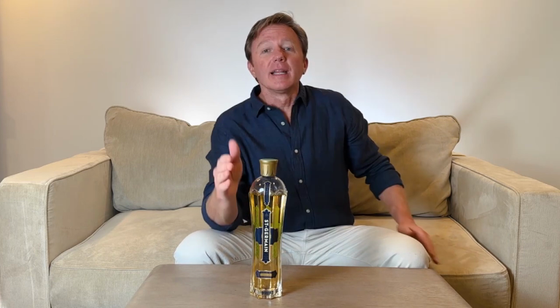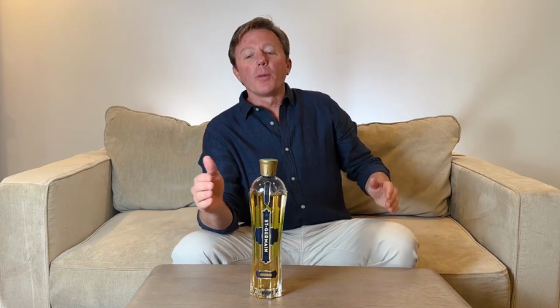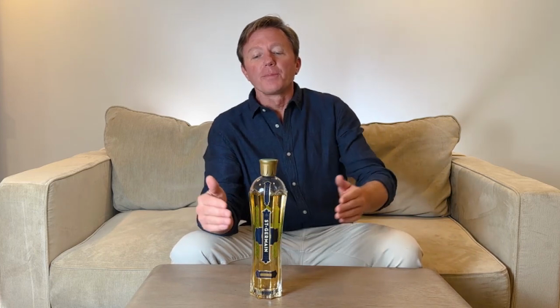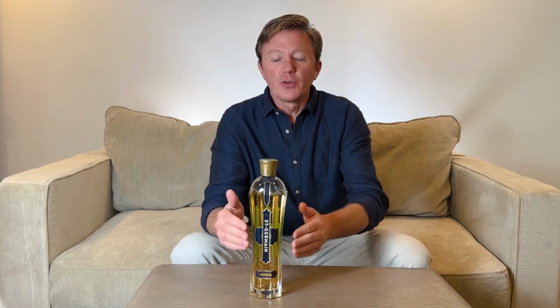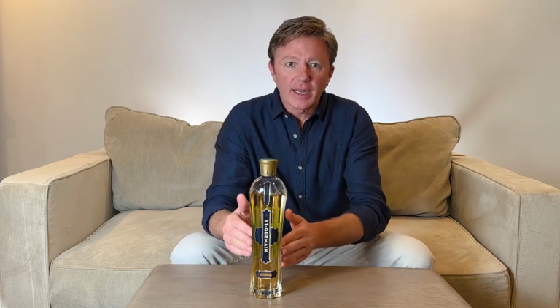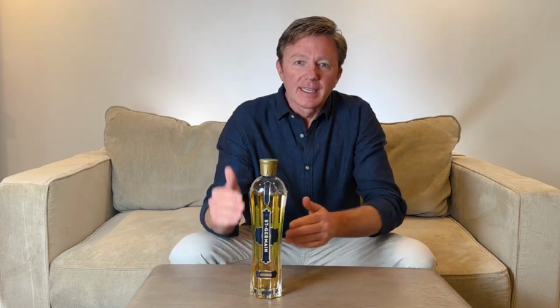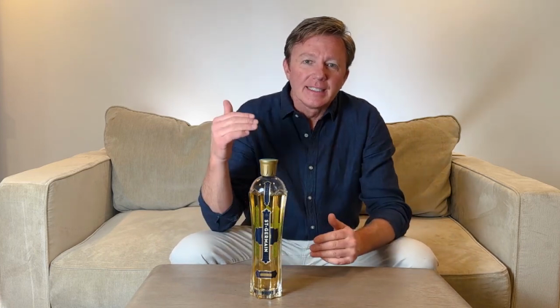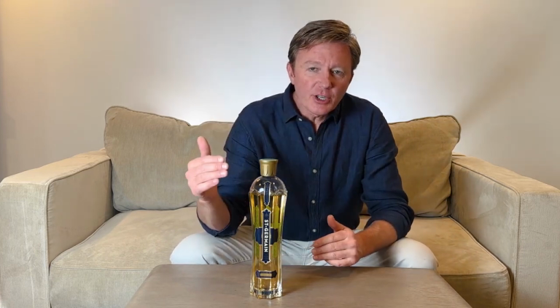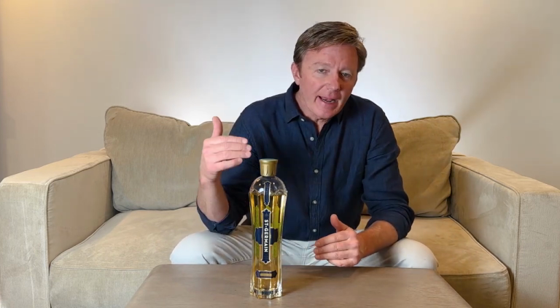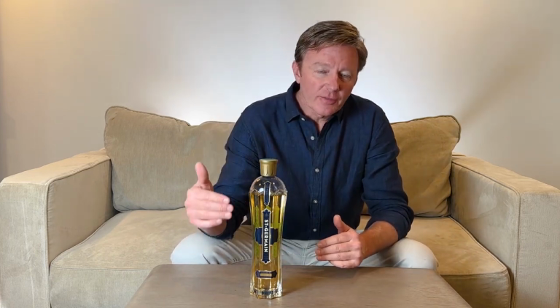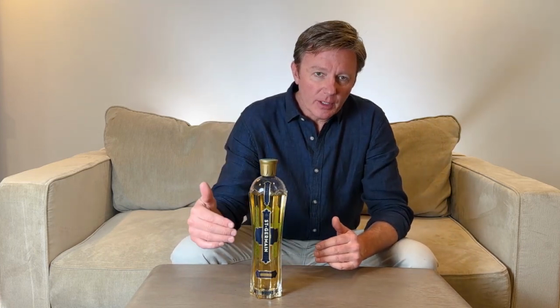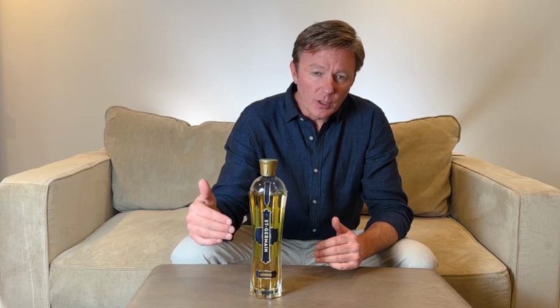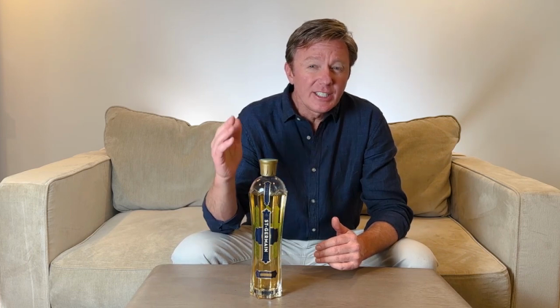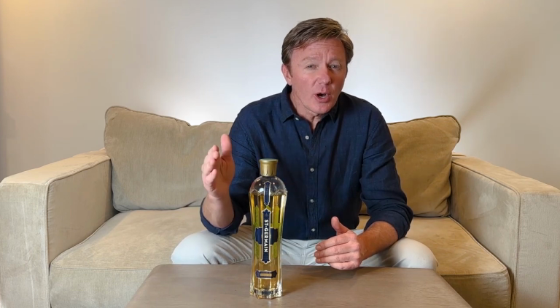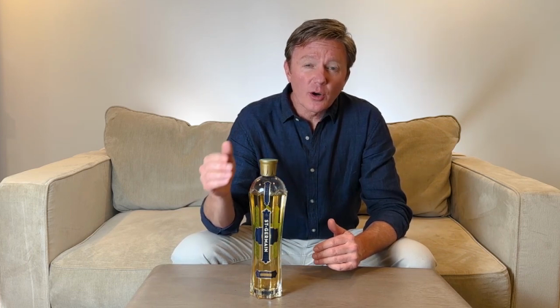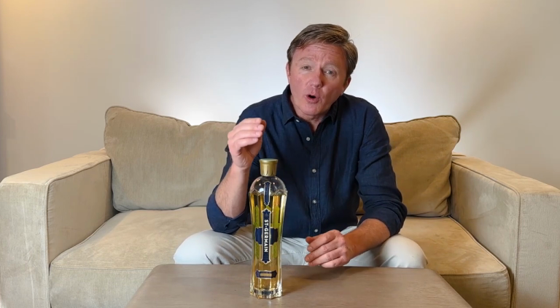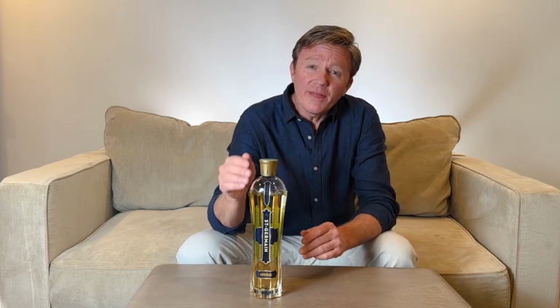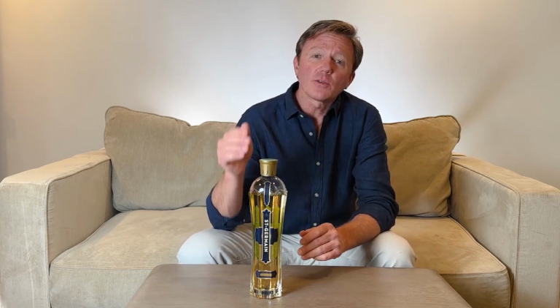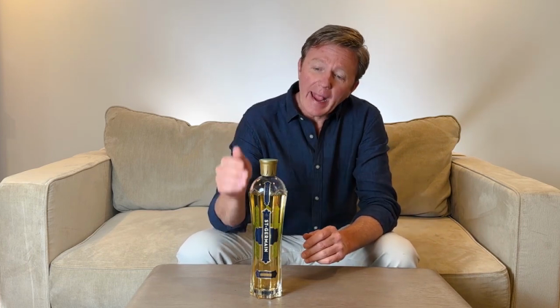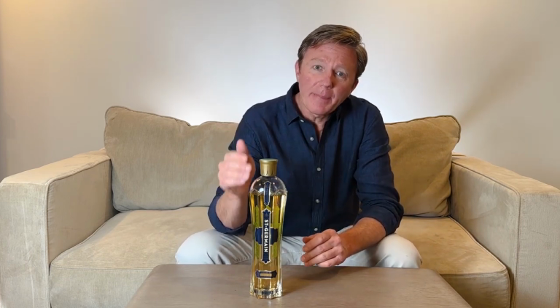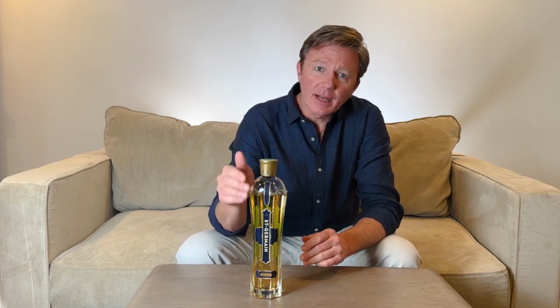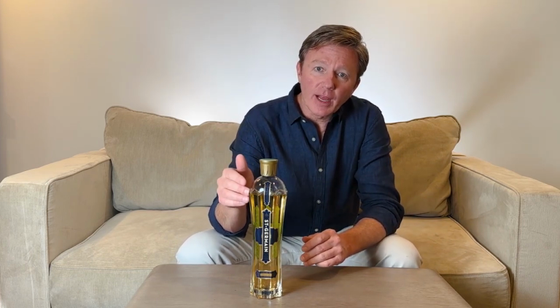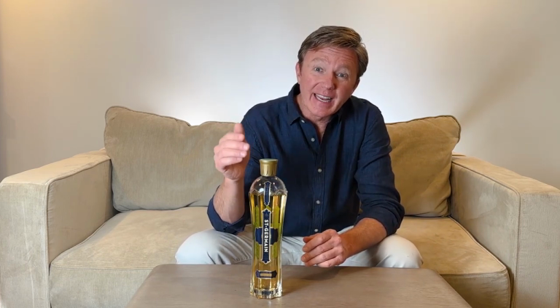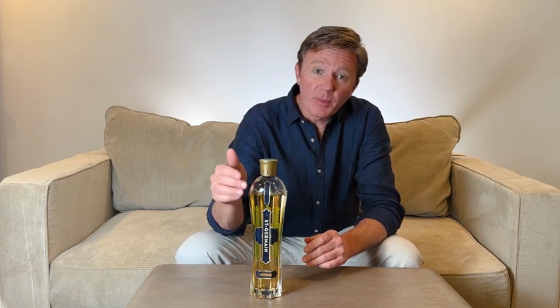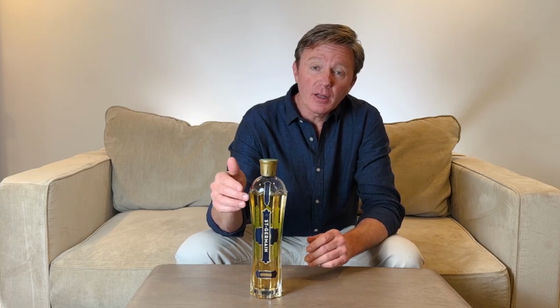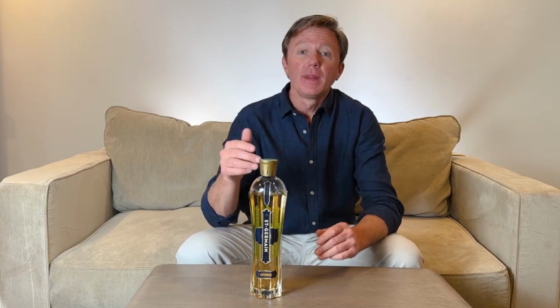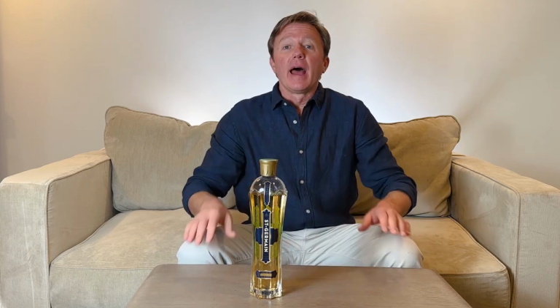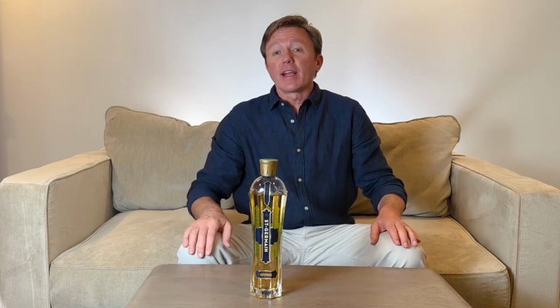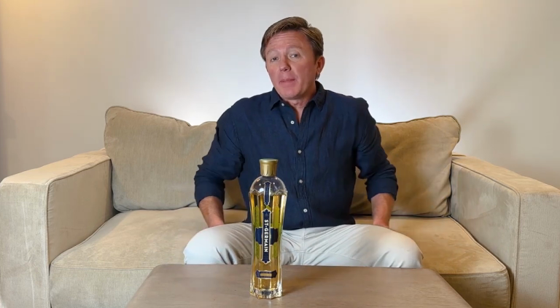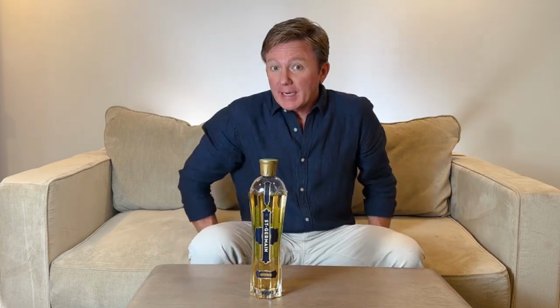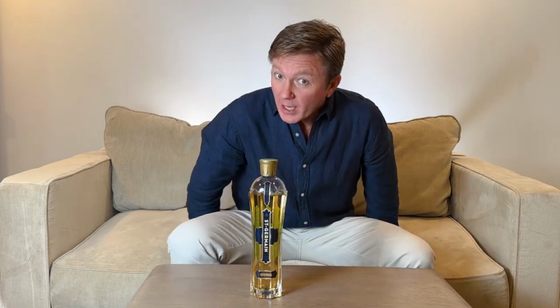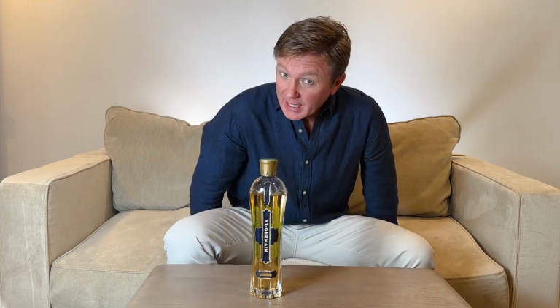Let's go to France. St. Germain elderflower liqueur. Did you know that there are over 1,000 hand-picked elderflowers in each bottle and that they can only be picked once a year?